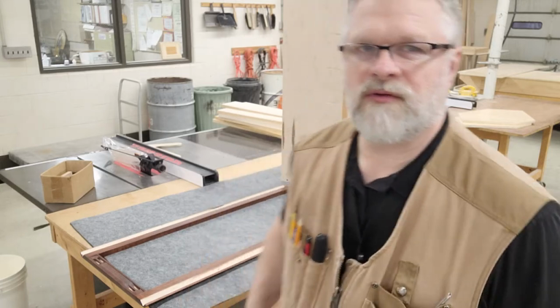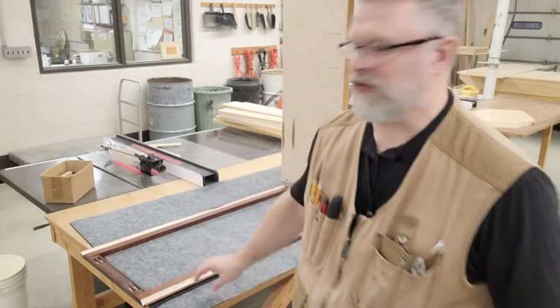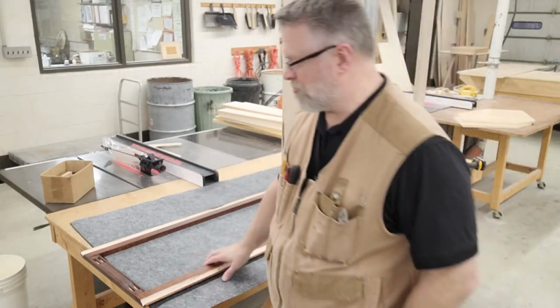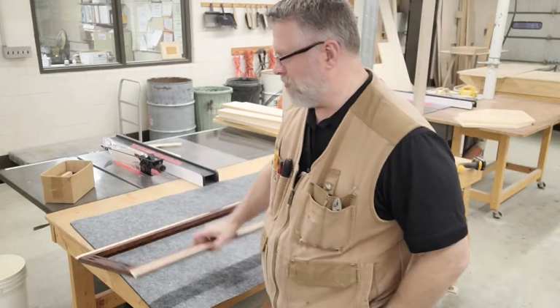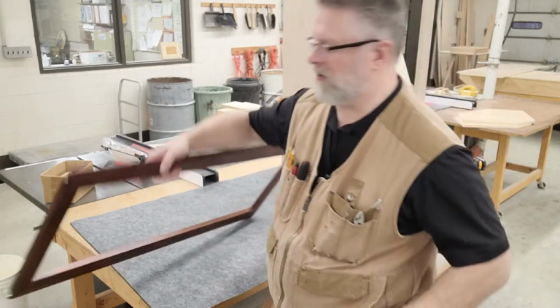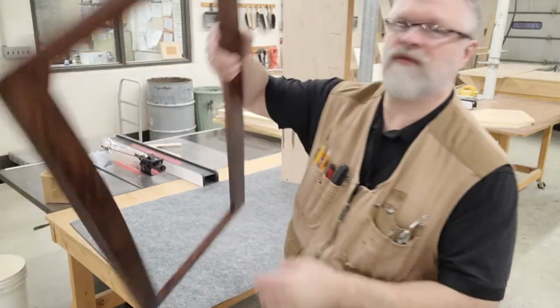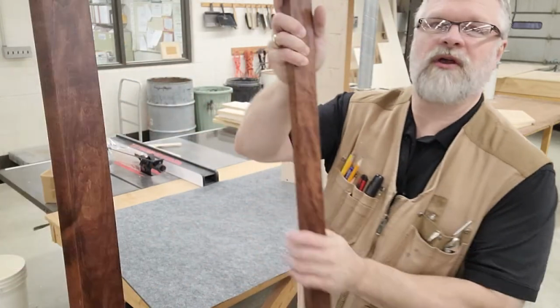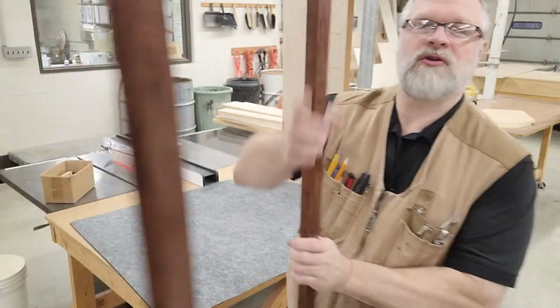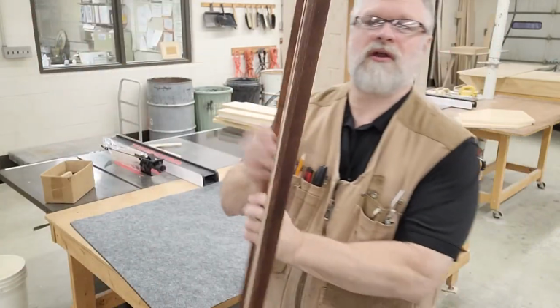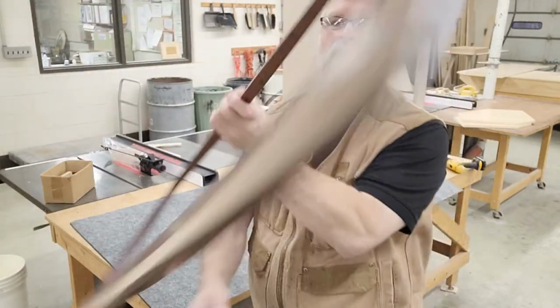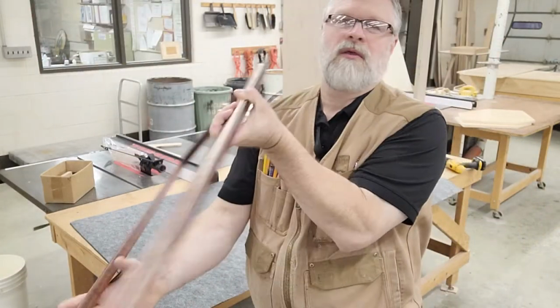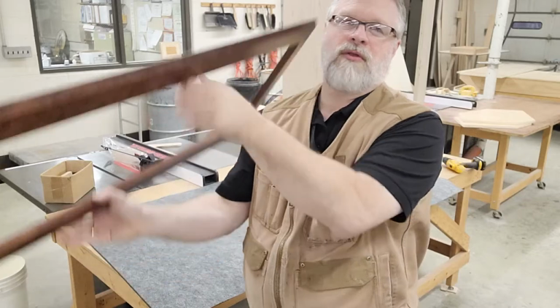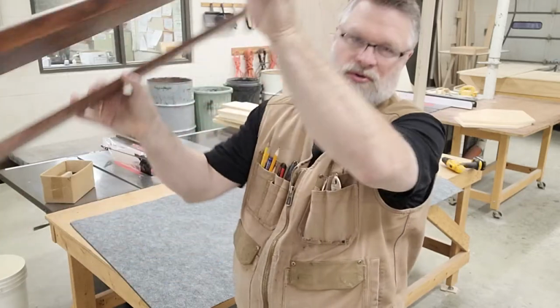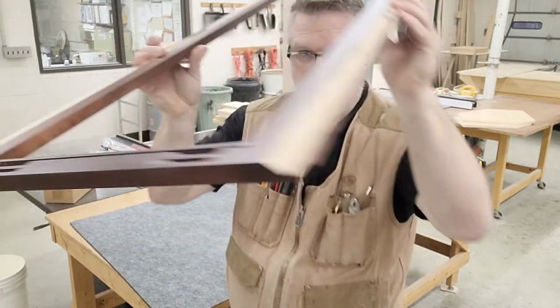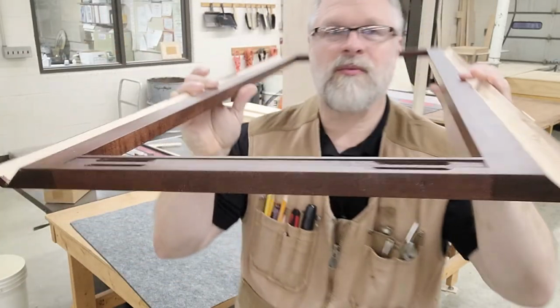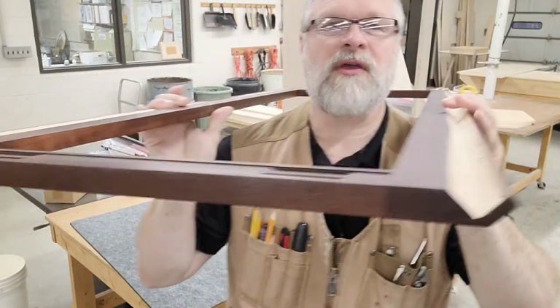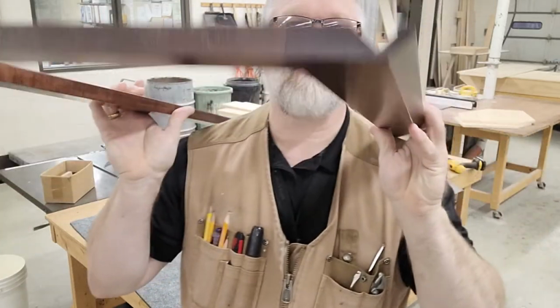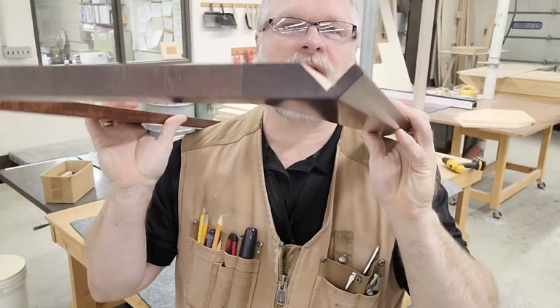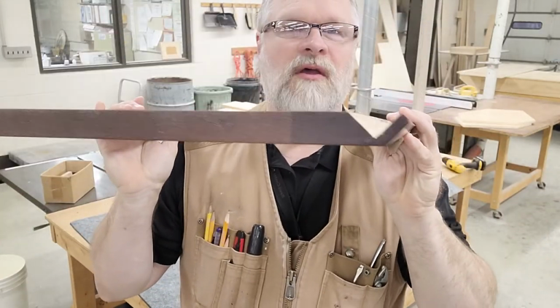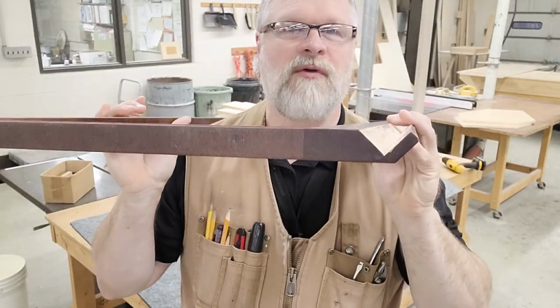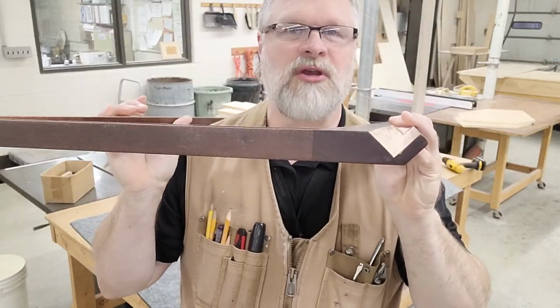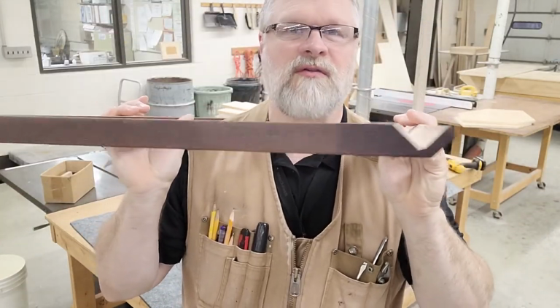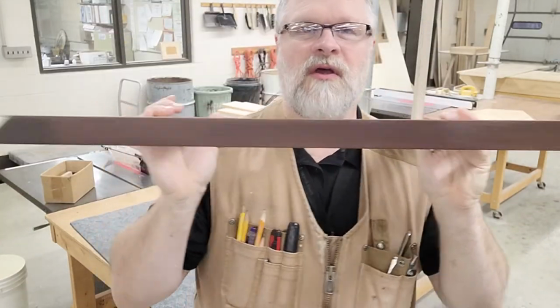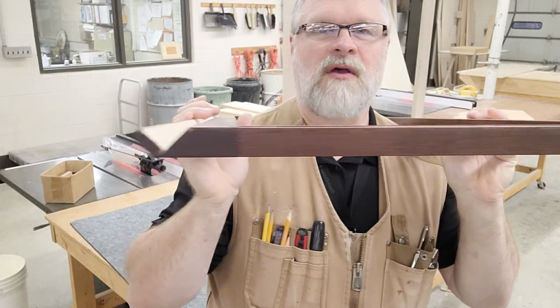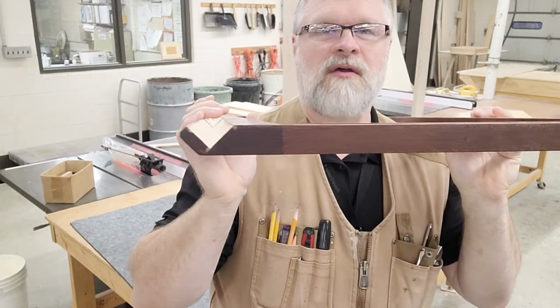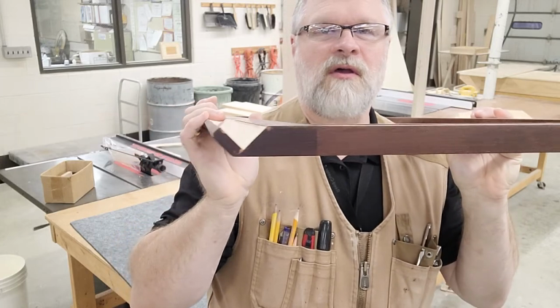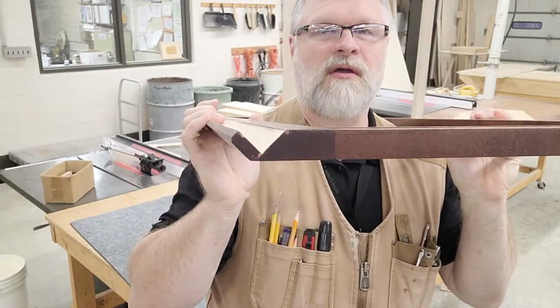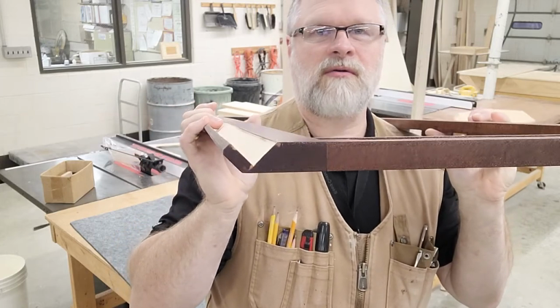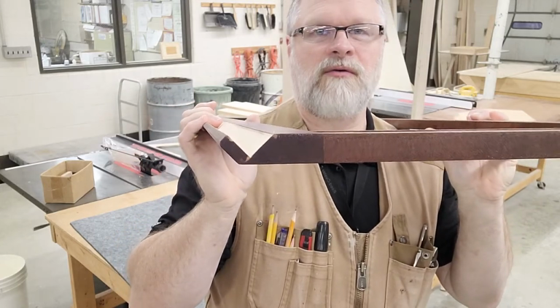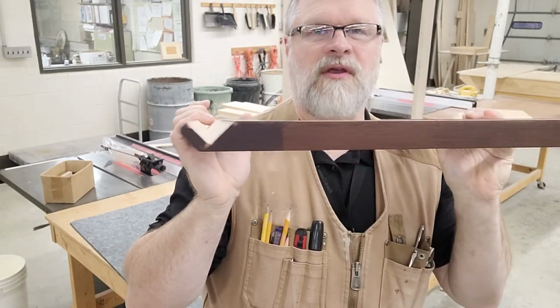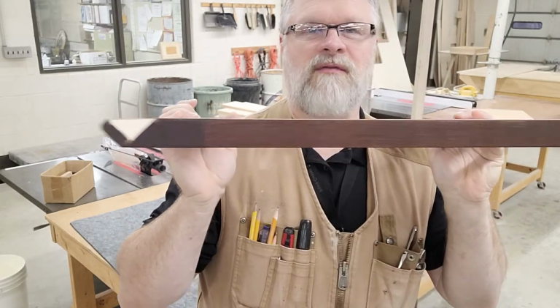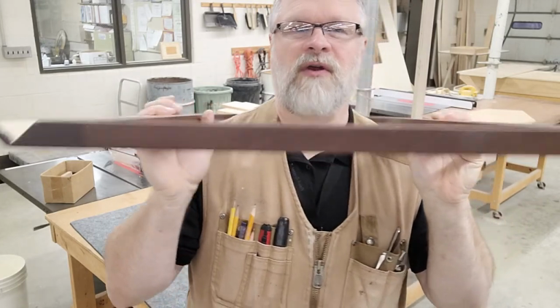The first thing I want to show you is the face frame, which you can see right here. The important thing I want to show you about the face frame is what the end of it looks like. We've machined these grooves in the end of the face frame.